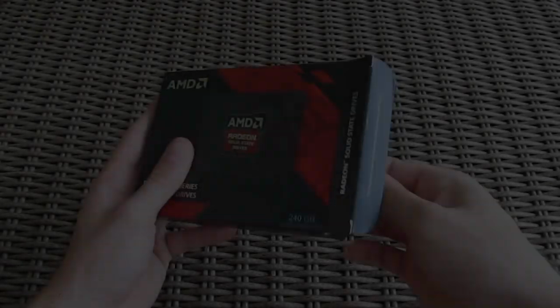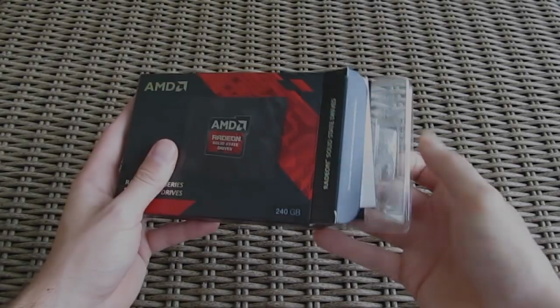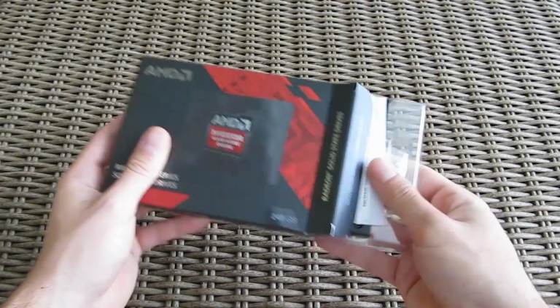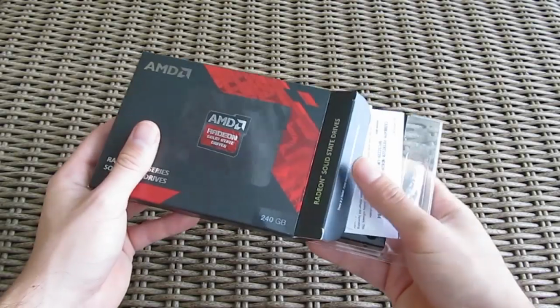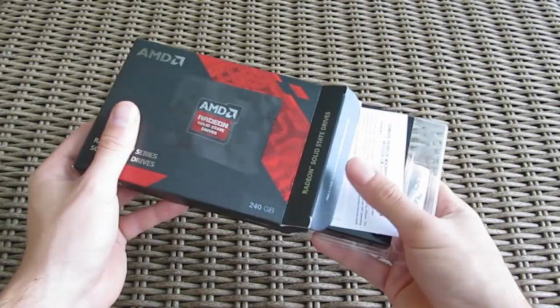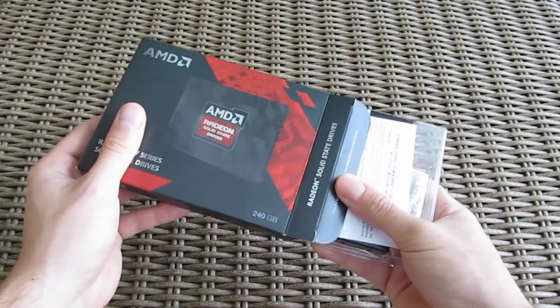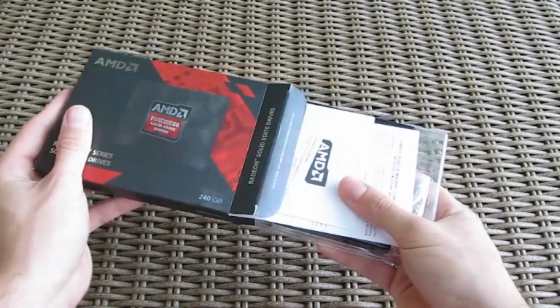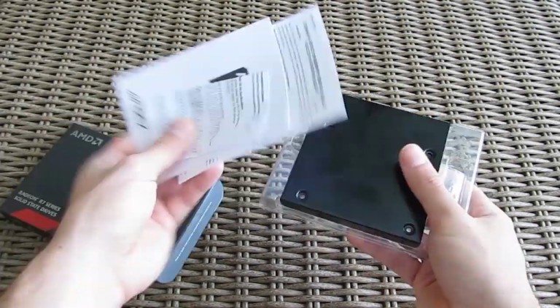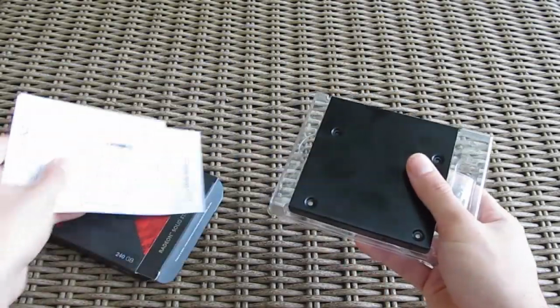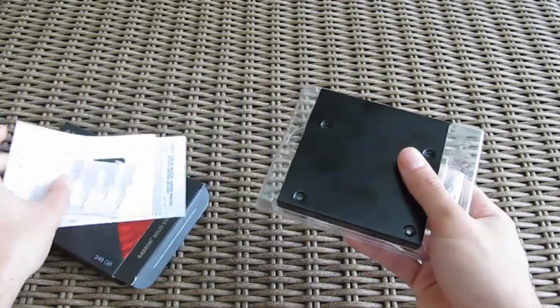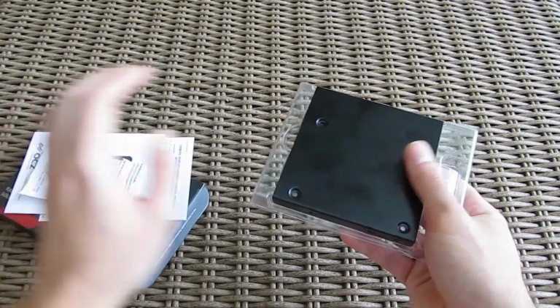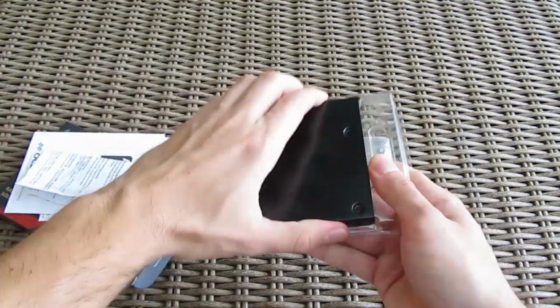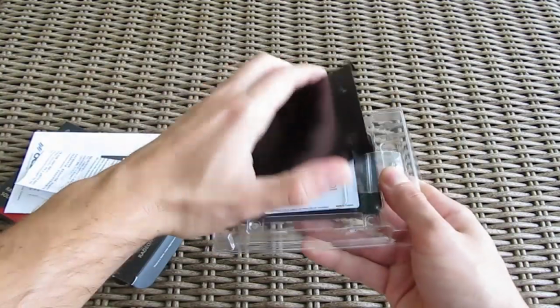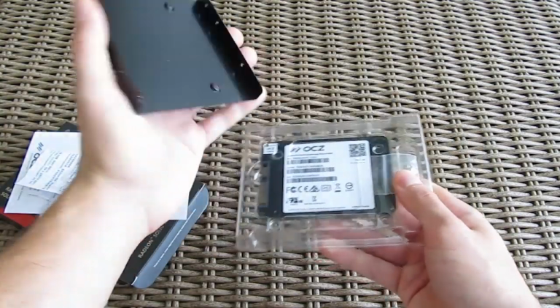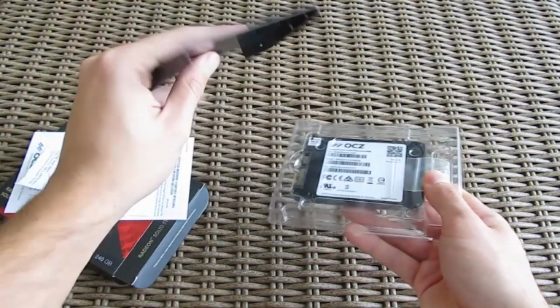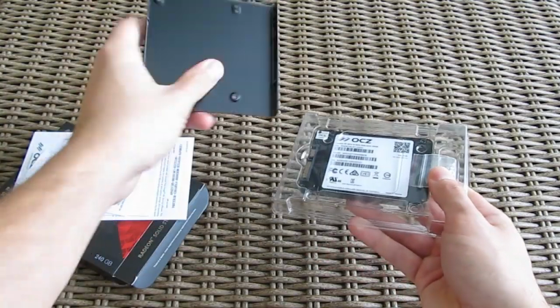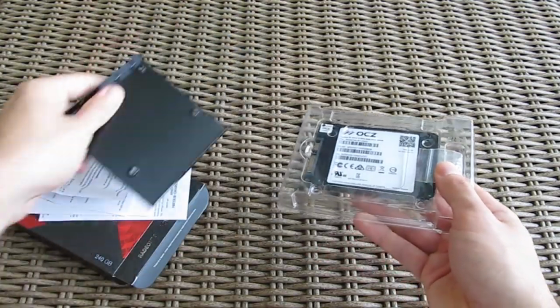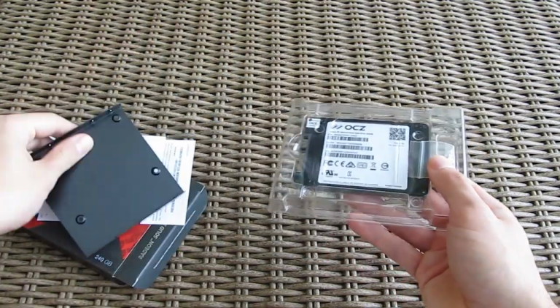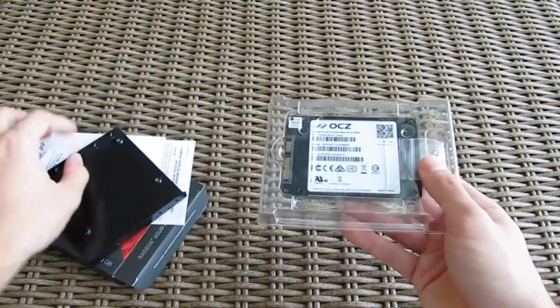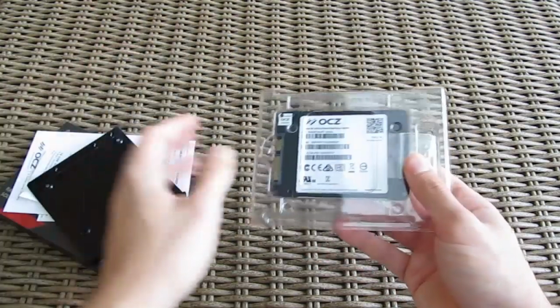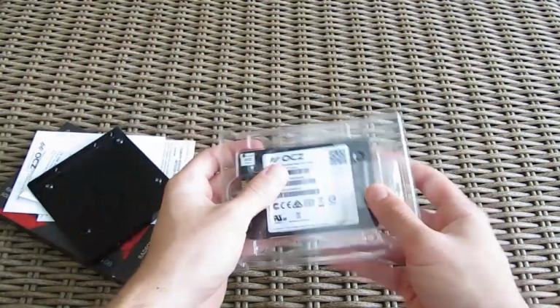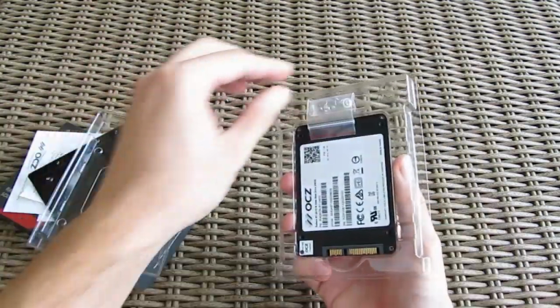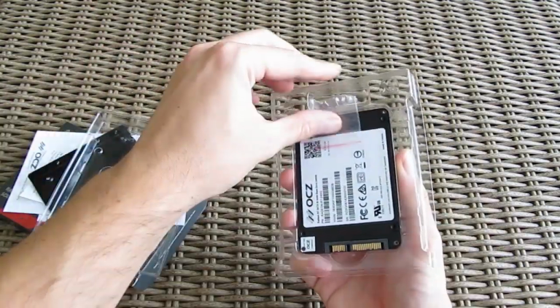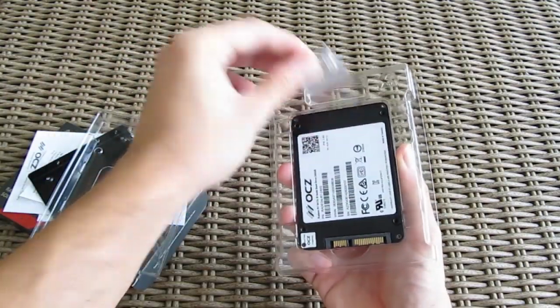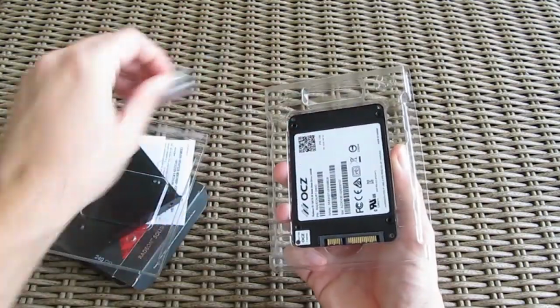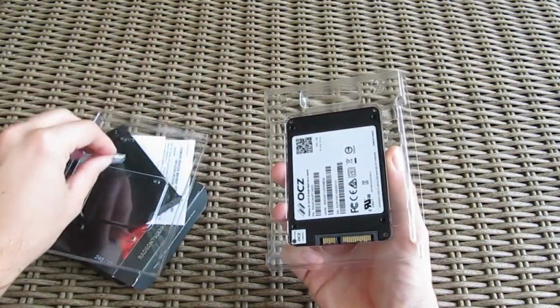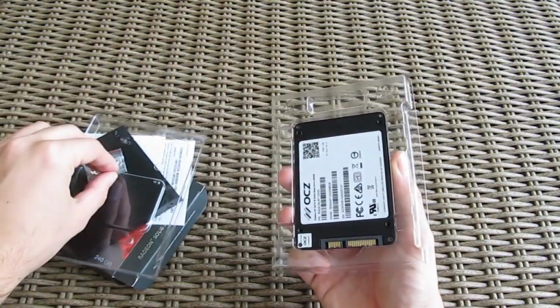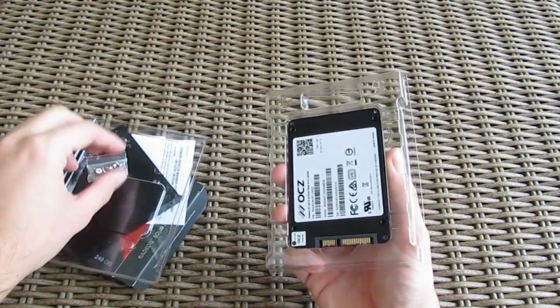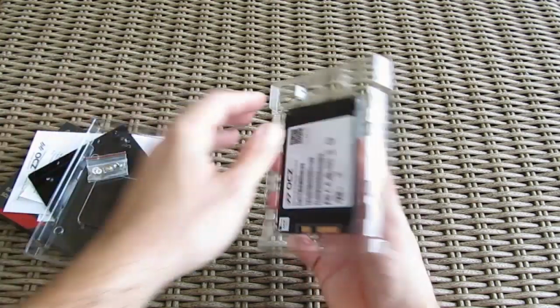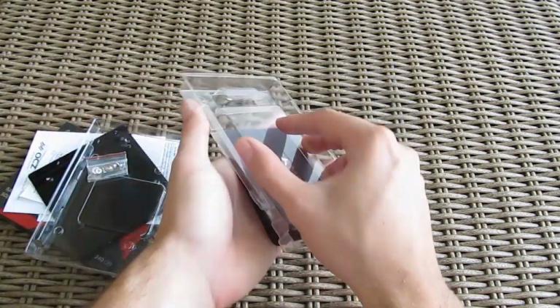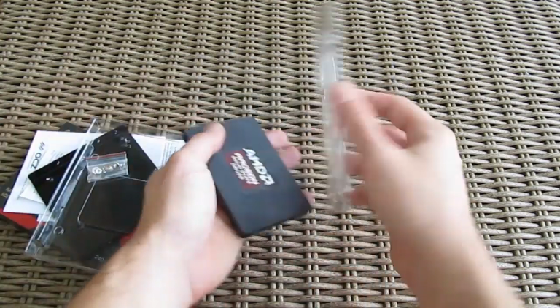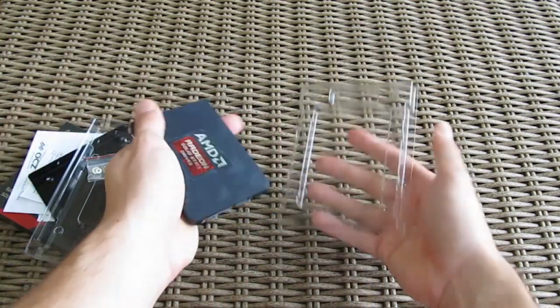Opening up the box you'll get some user manuals, a 3.5-inch bay adapter bracket, screws for installing the drive on it, and the SSD itself.